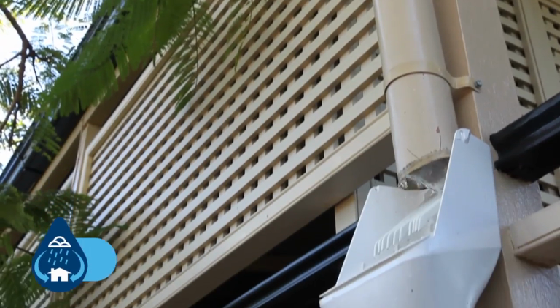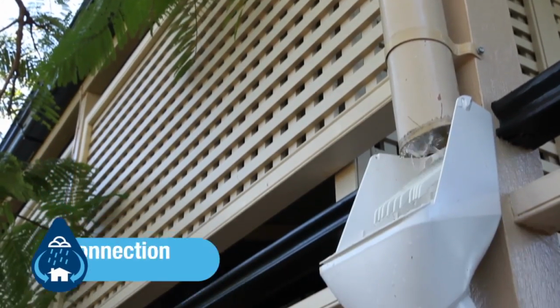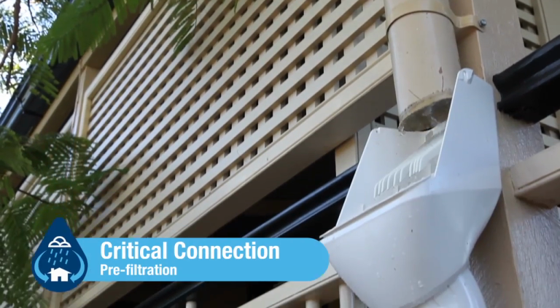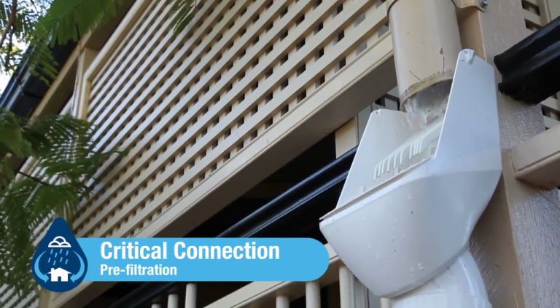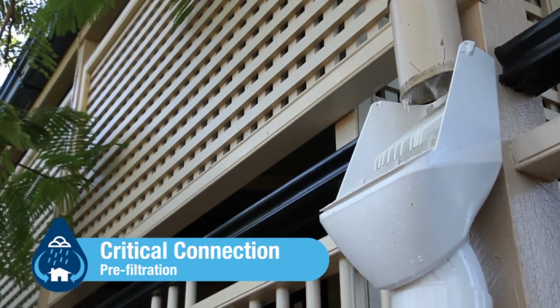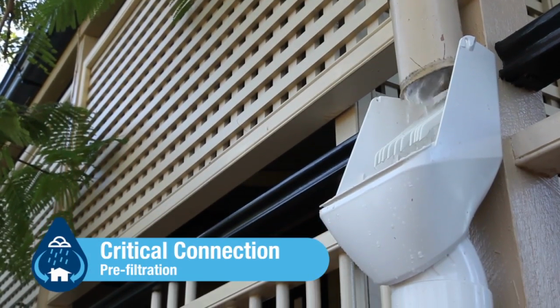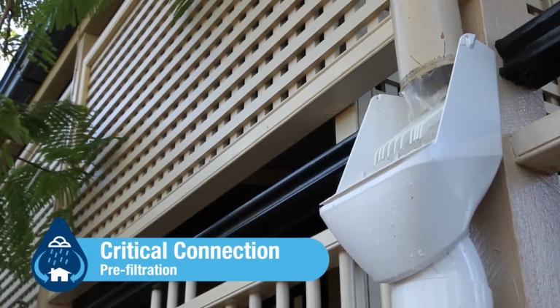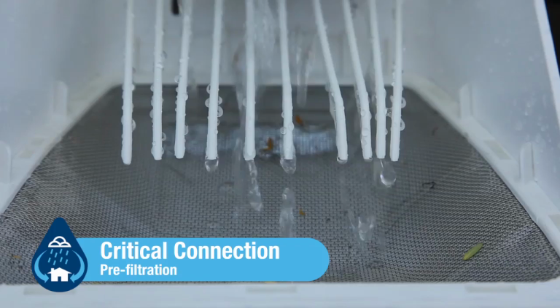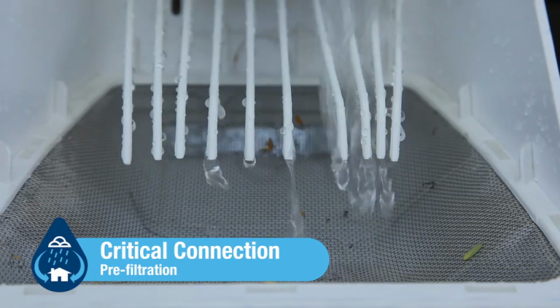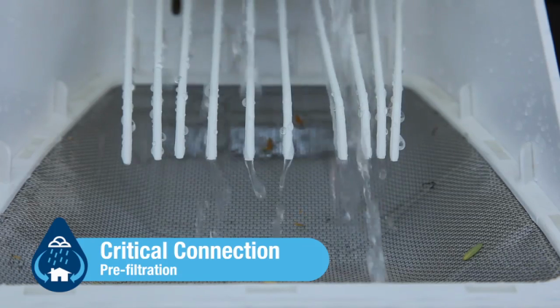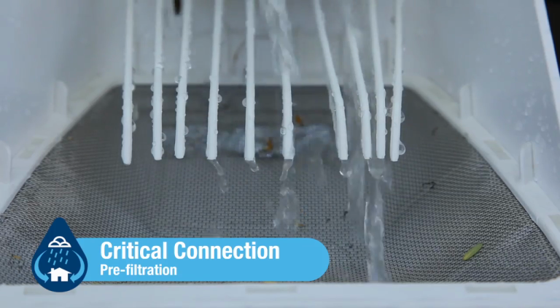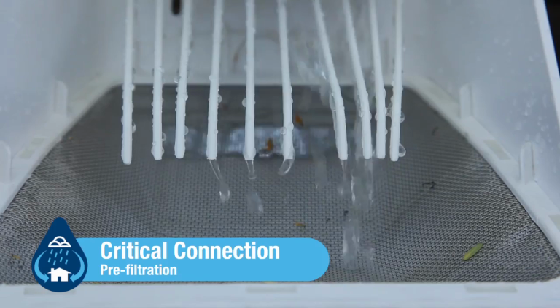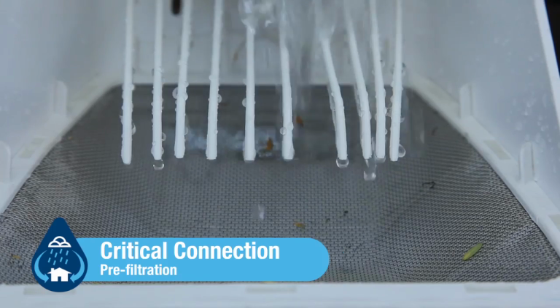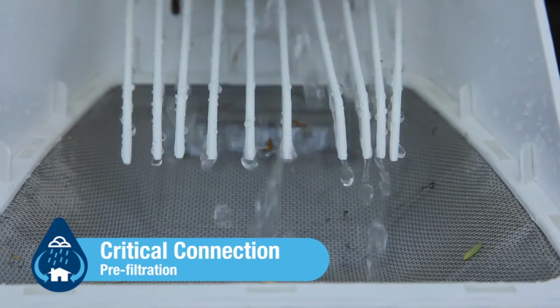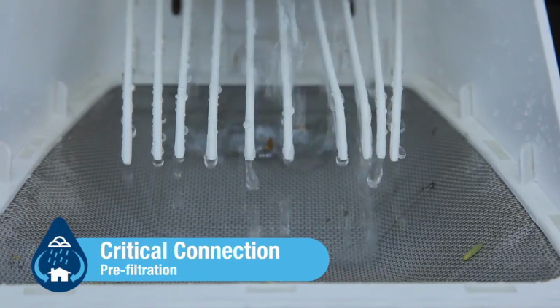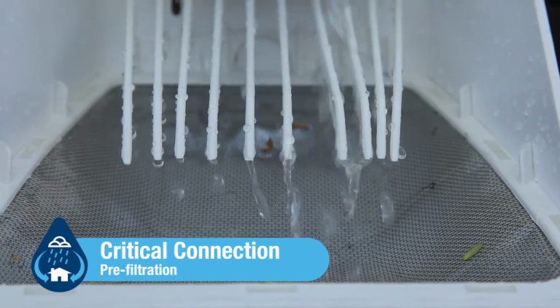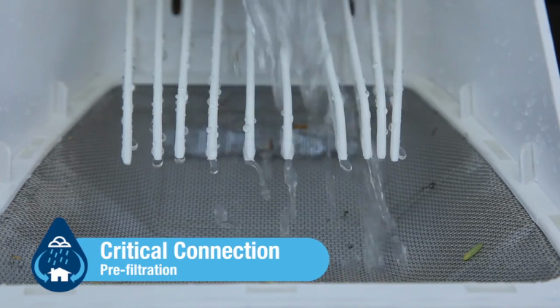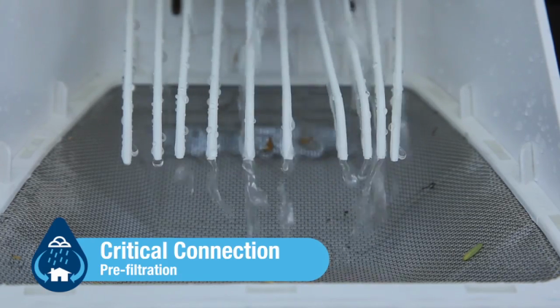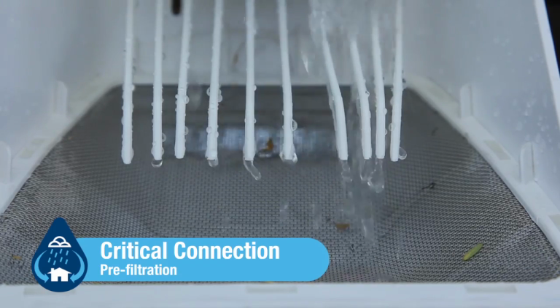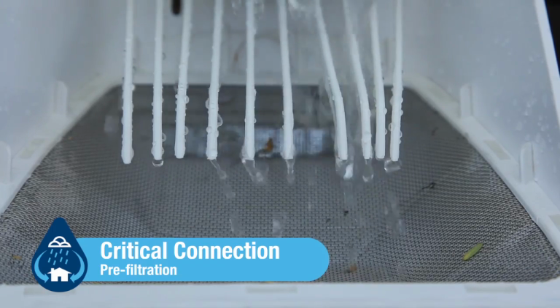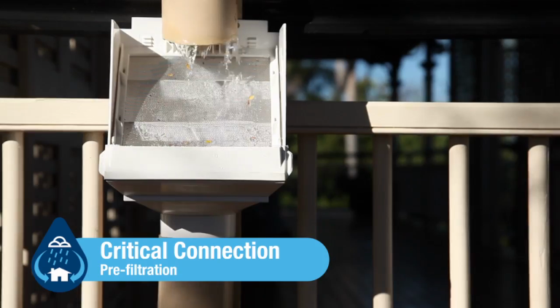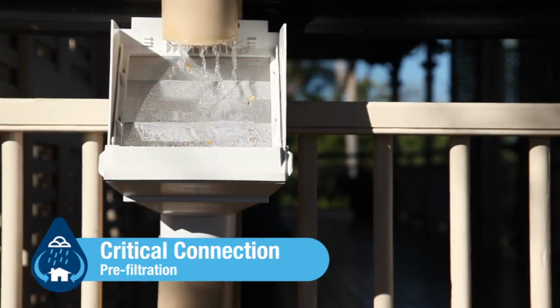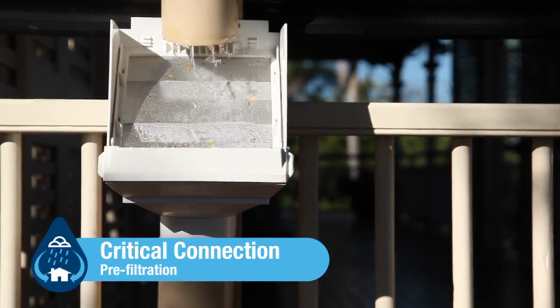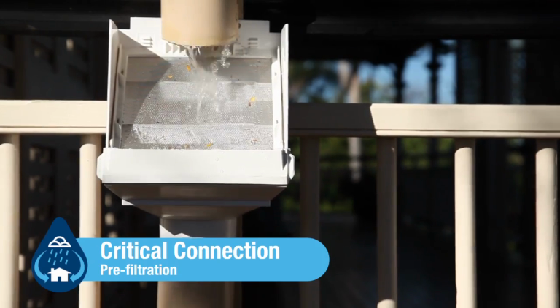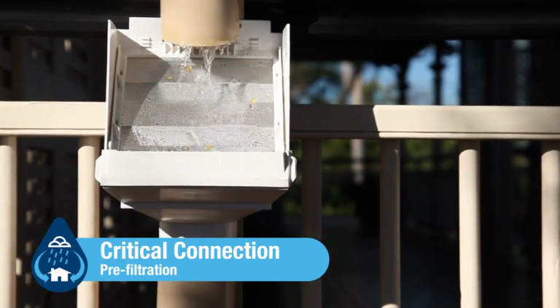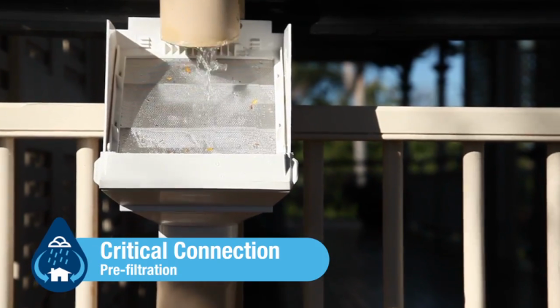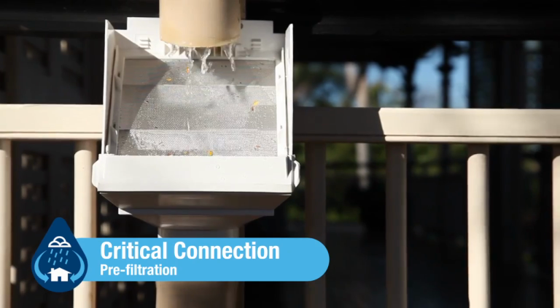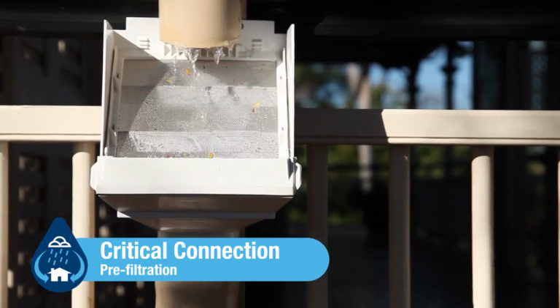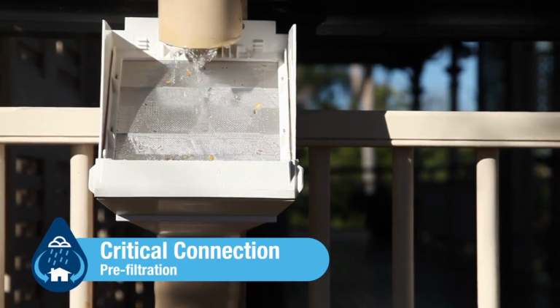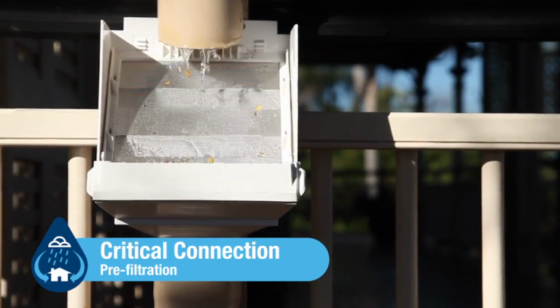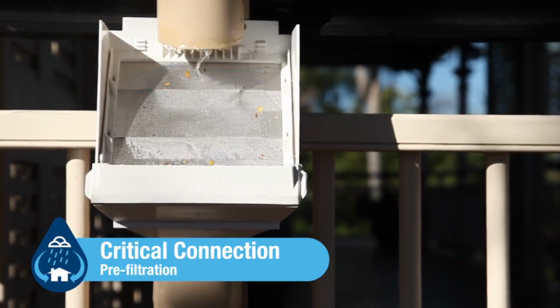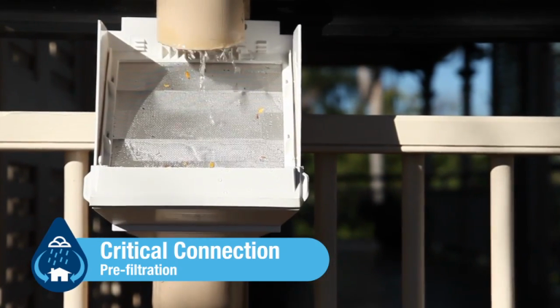Critical connection. This is the pre-filtration stage between the surface and collection device. This stage gives you the ability to collect as much clean, quality water as possible.